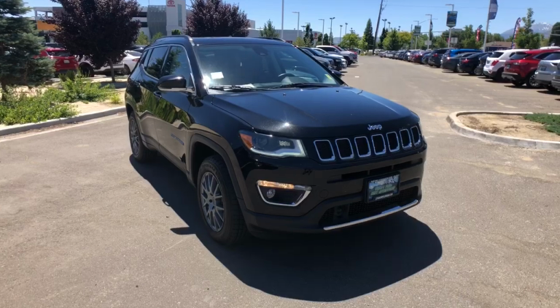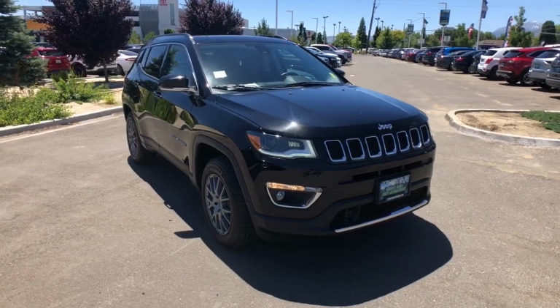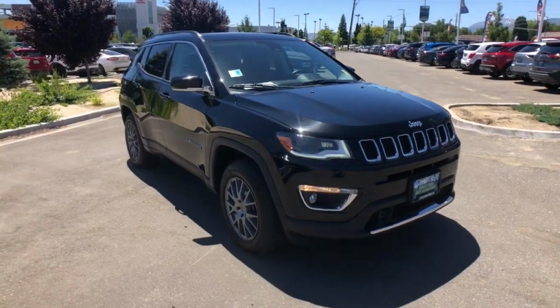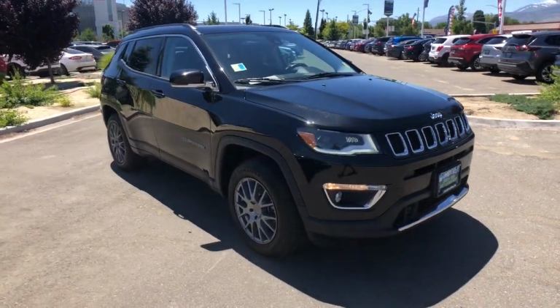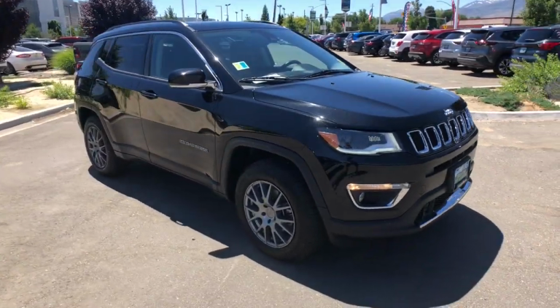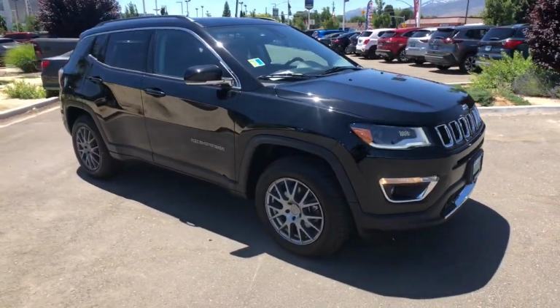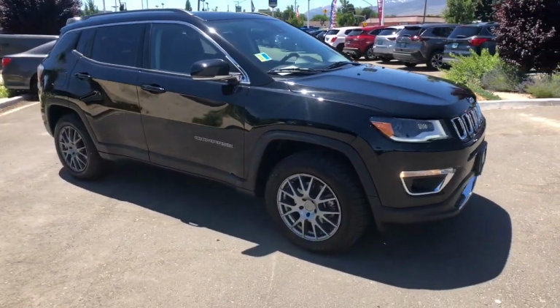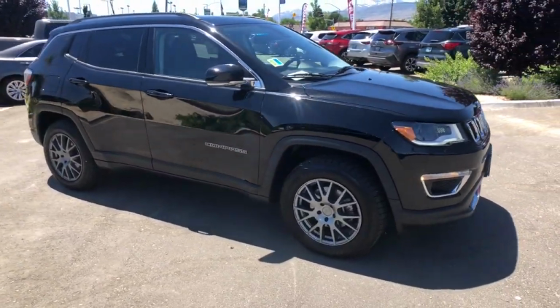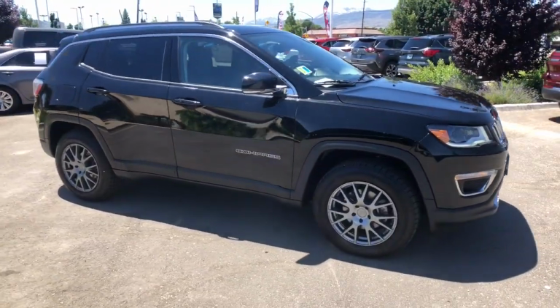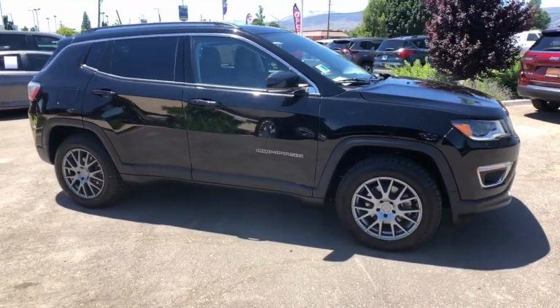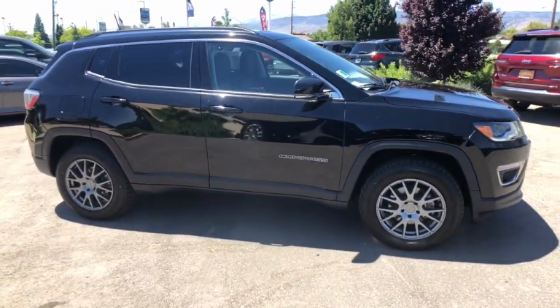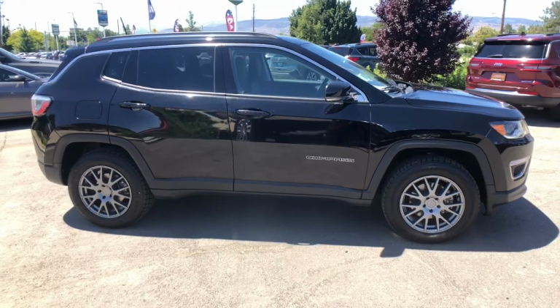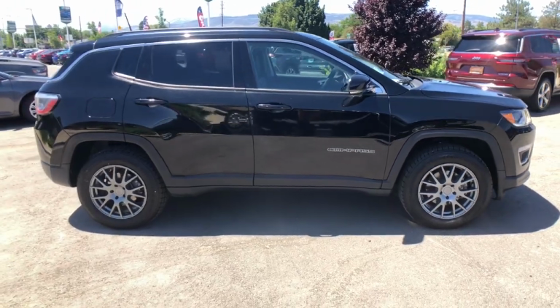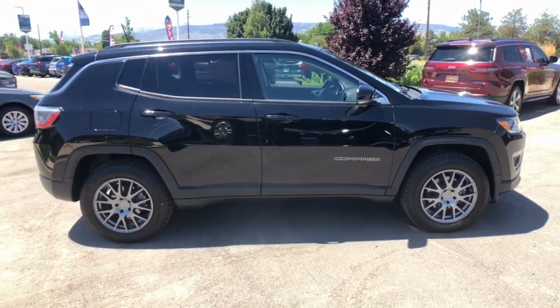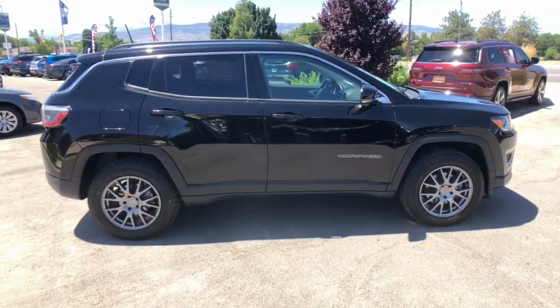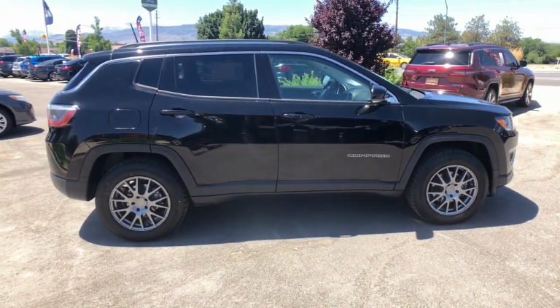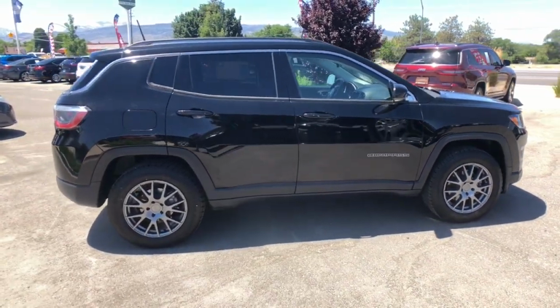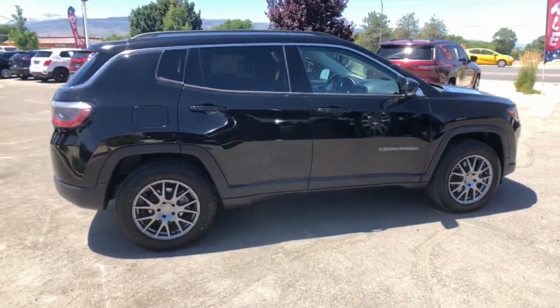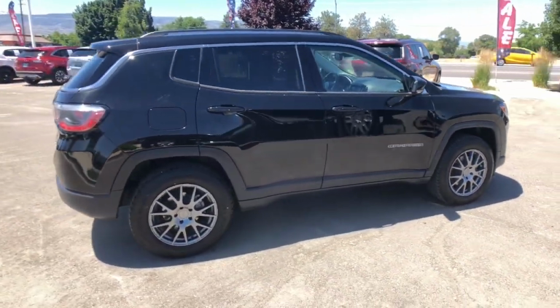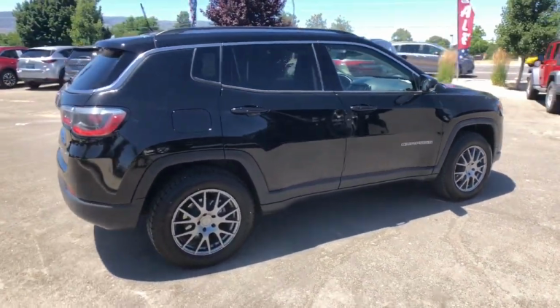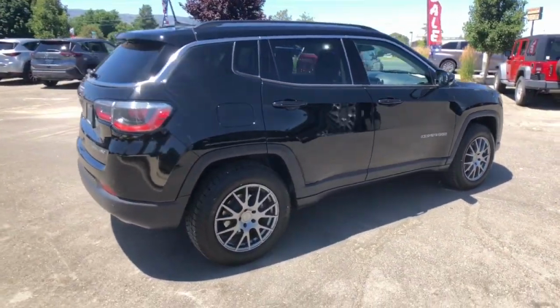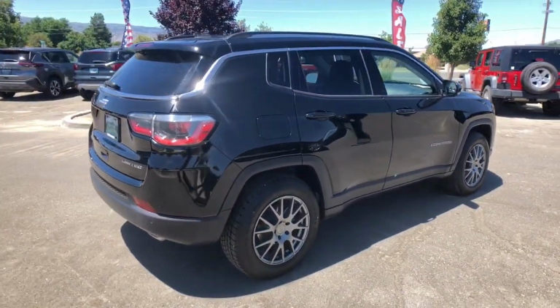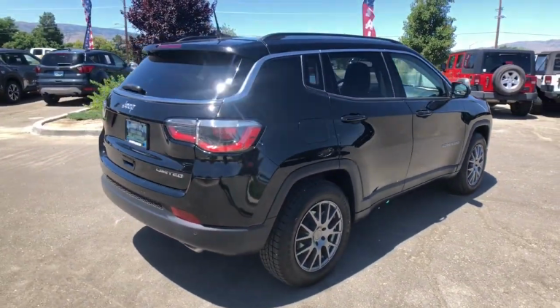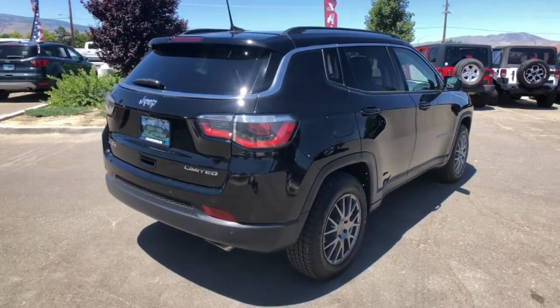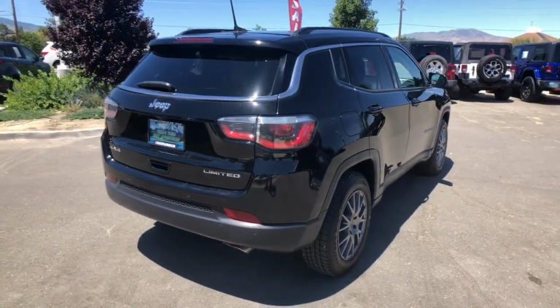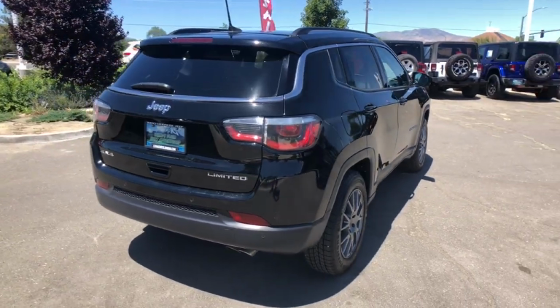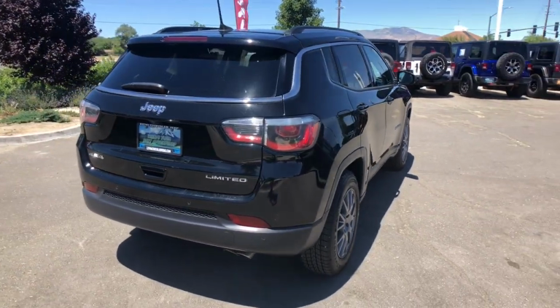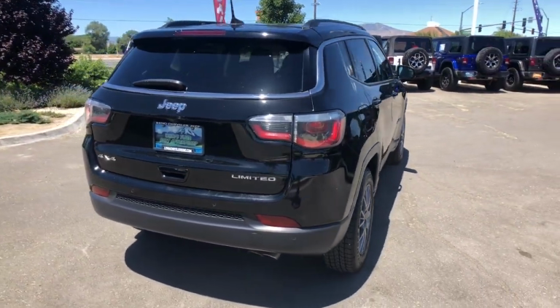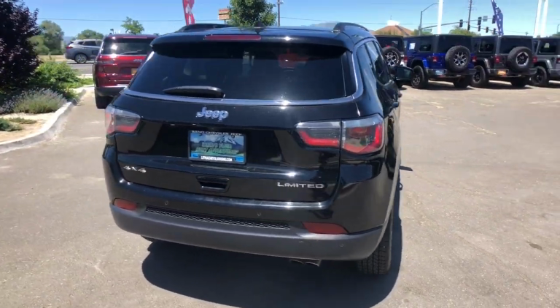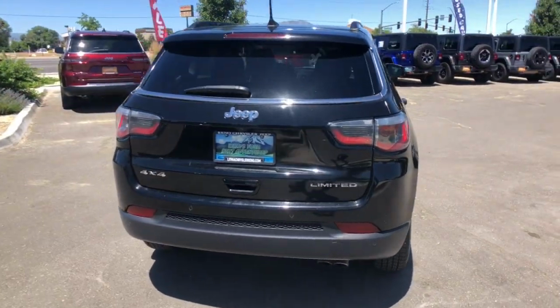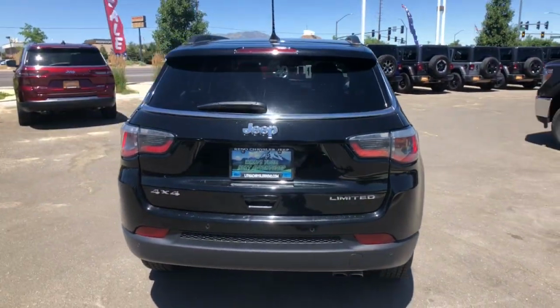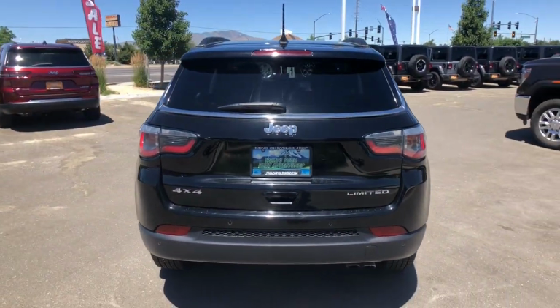Take a moment to check out the 2018 Jeep Compass. With less than 35,000 miles on it, the Compass delivers refined sophistication, versatile SUV capability, the latest safety features, and an adventurous spirit.